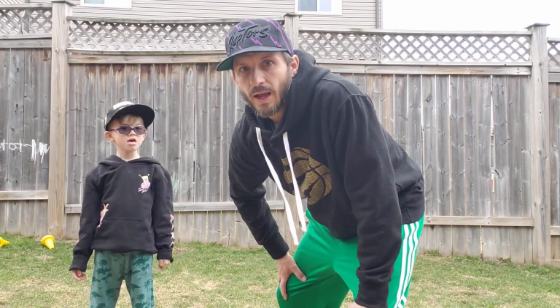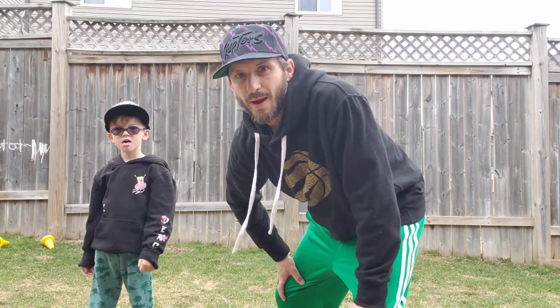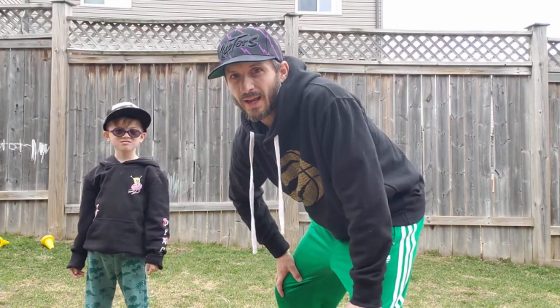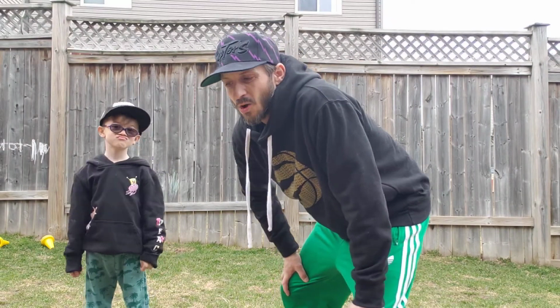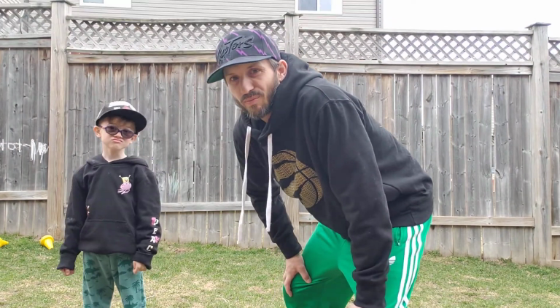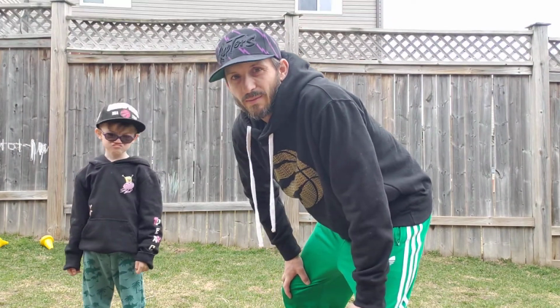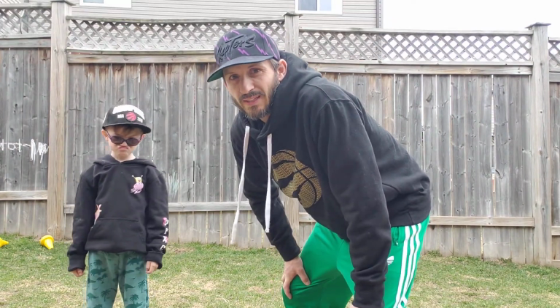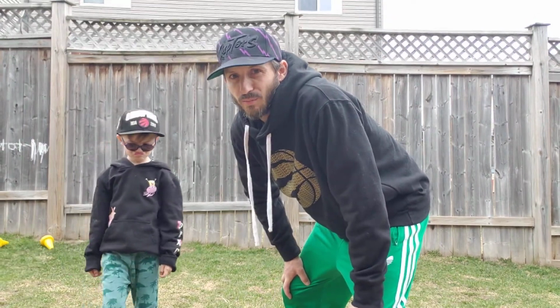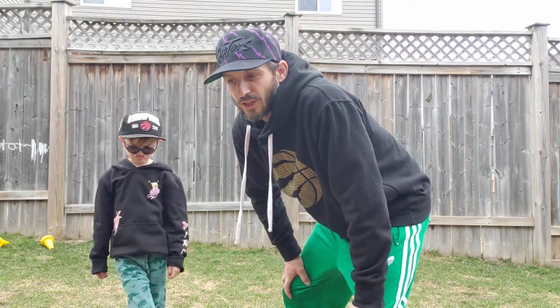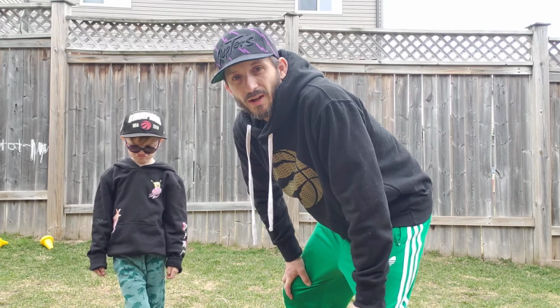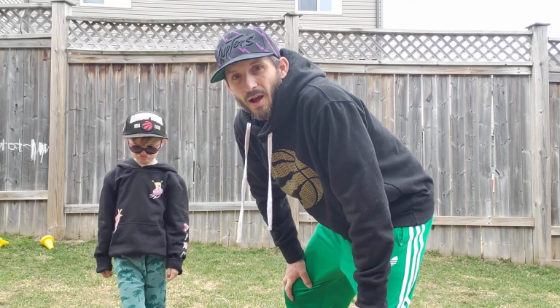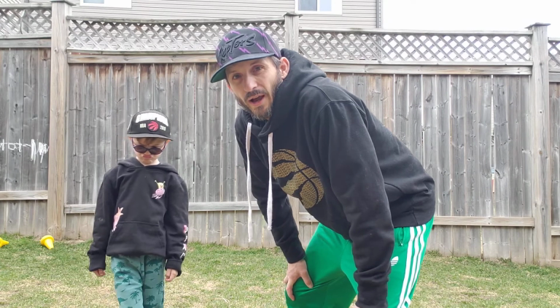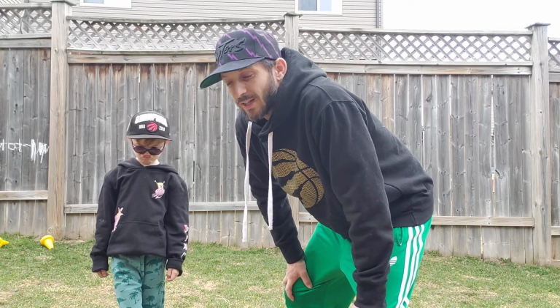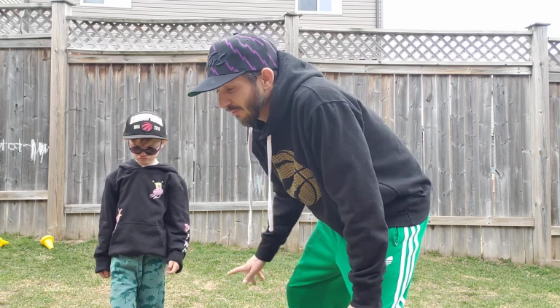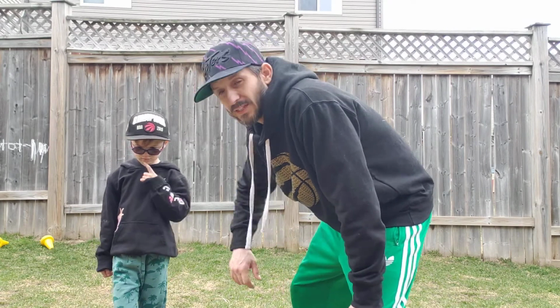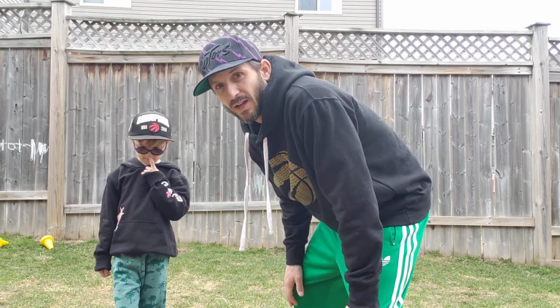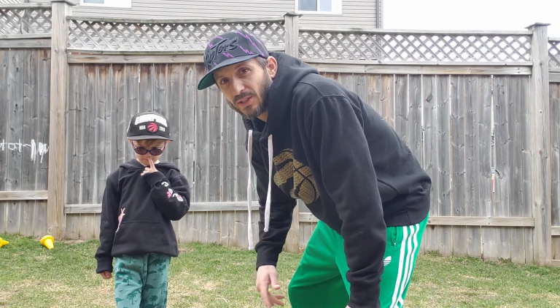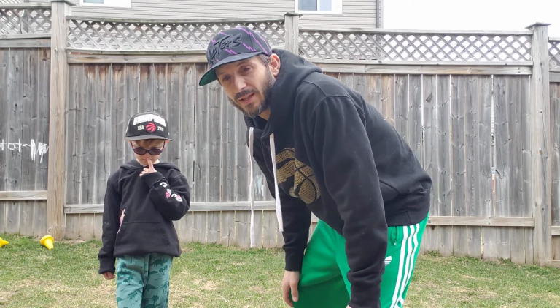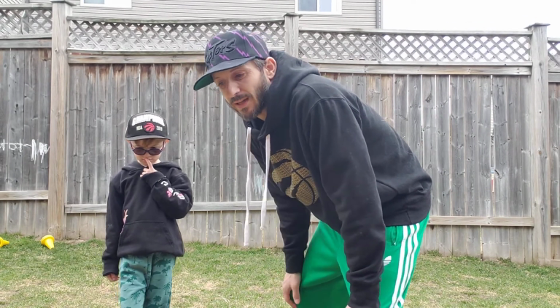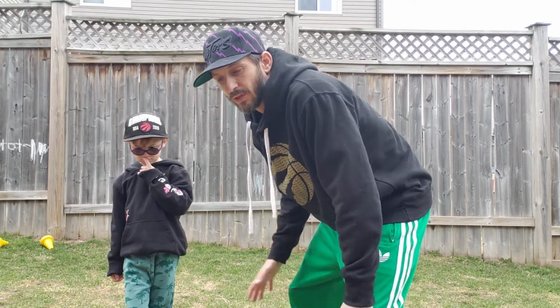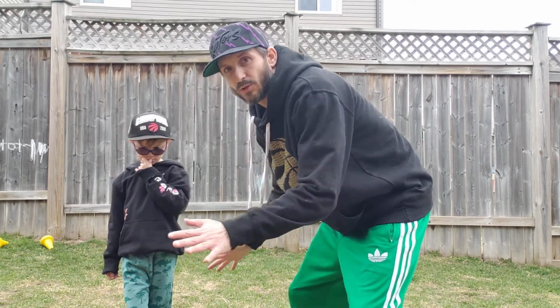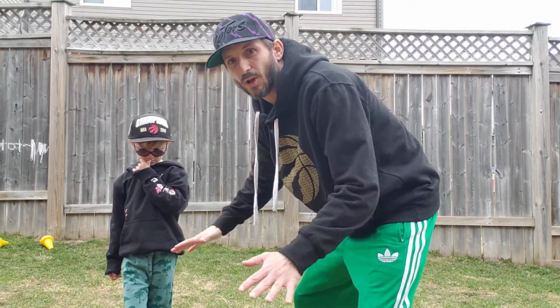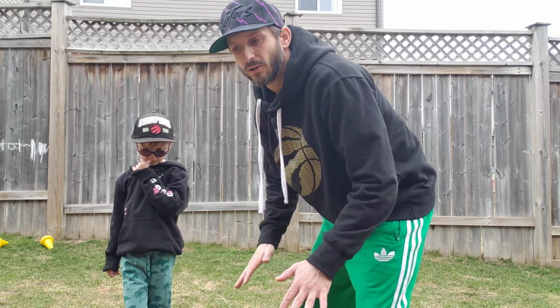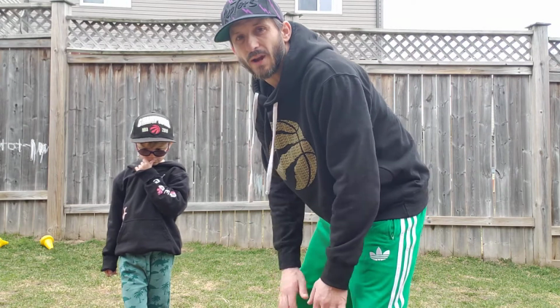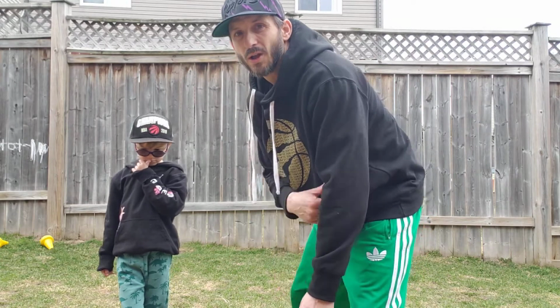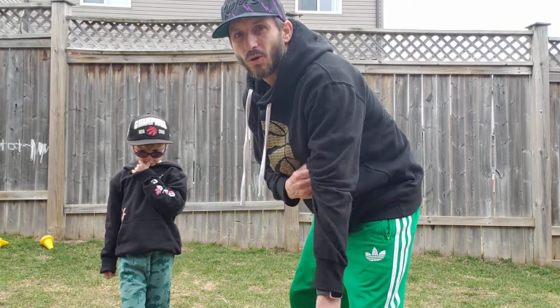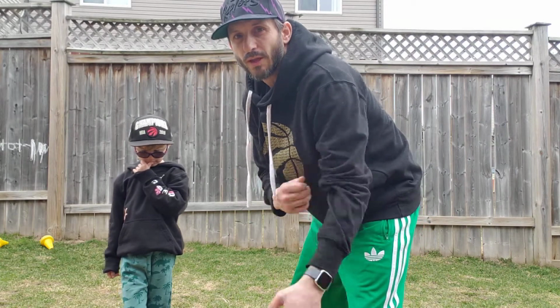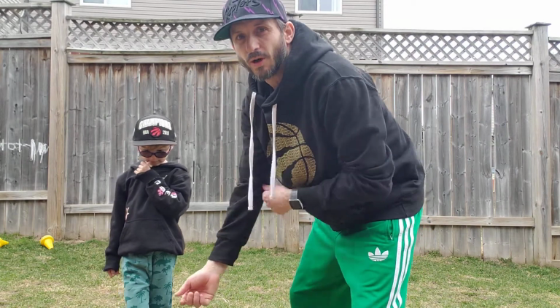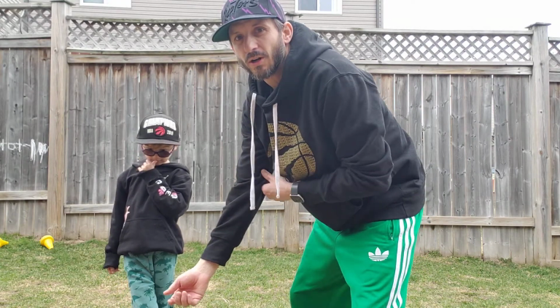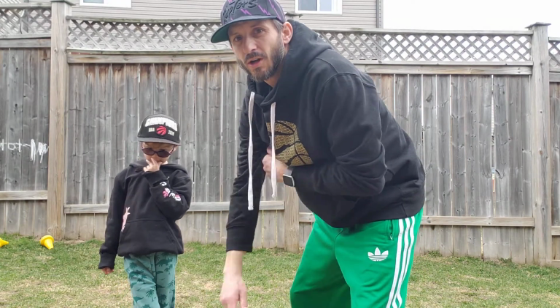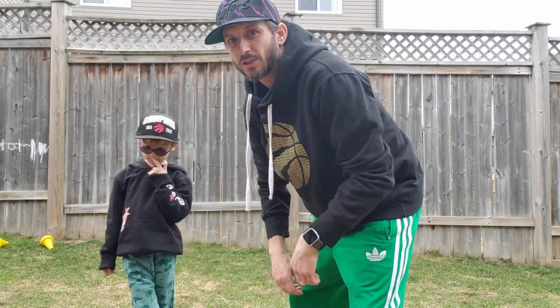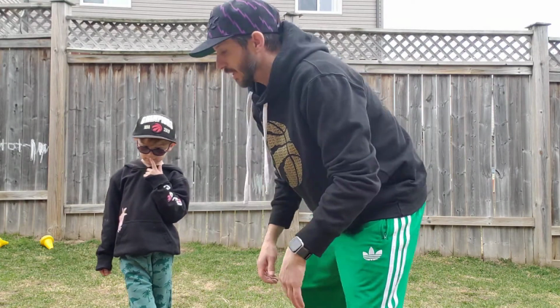Hey, we're back again. We're going to play a game of knee slap or gotcha. I'm going to try to tag Finn's knees three times. You can block, you can move around. Don't let your partner touch your knees.